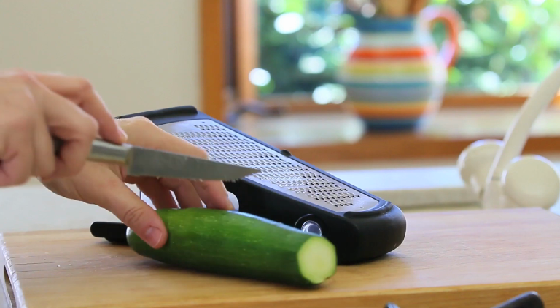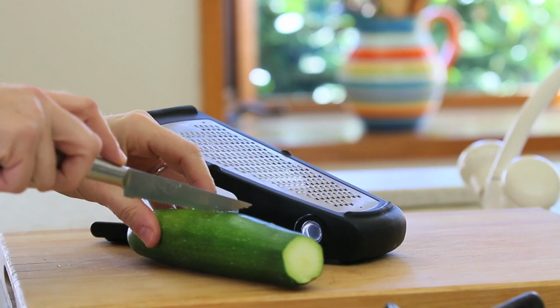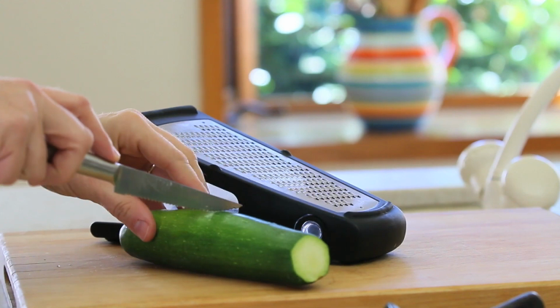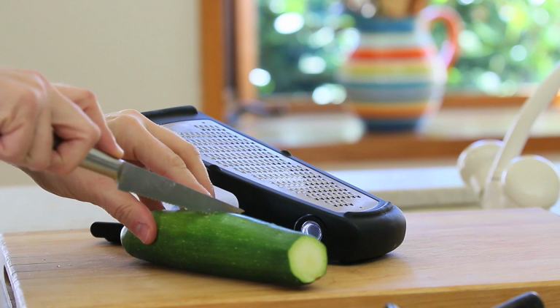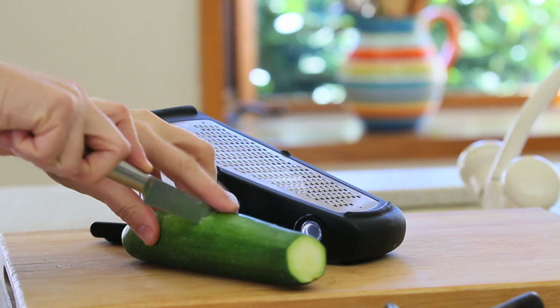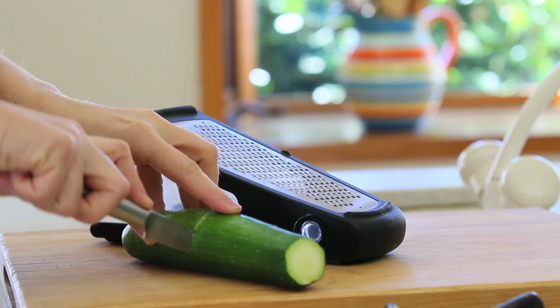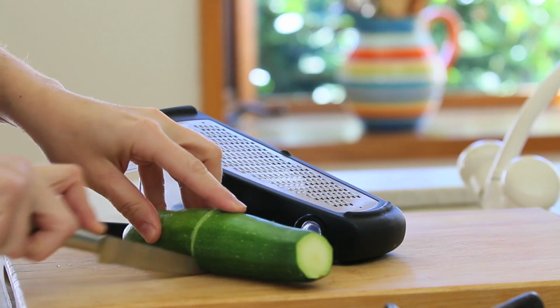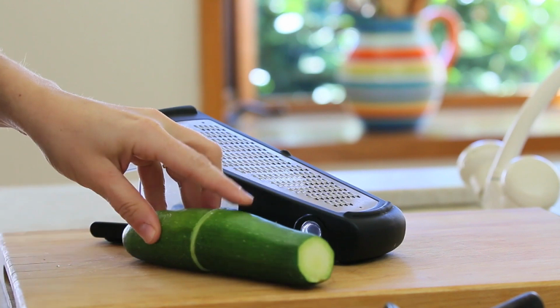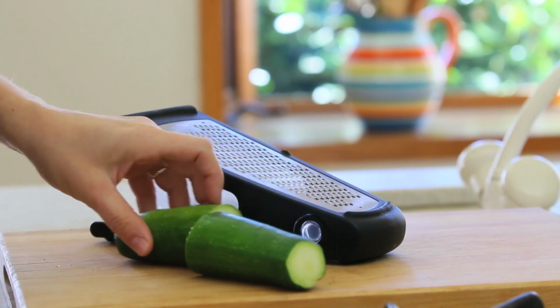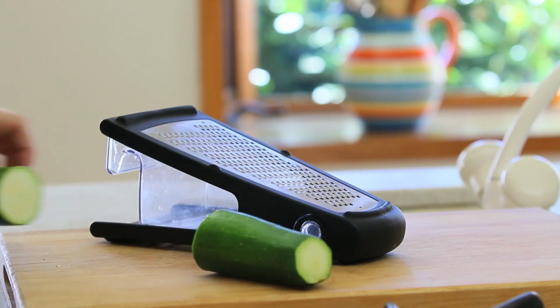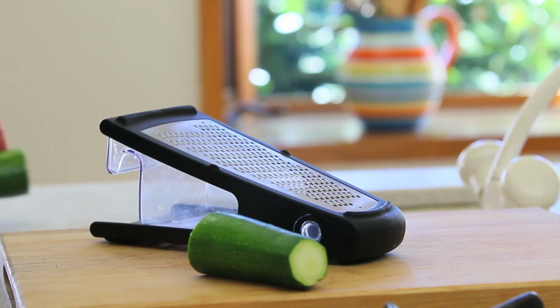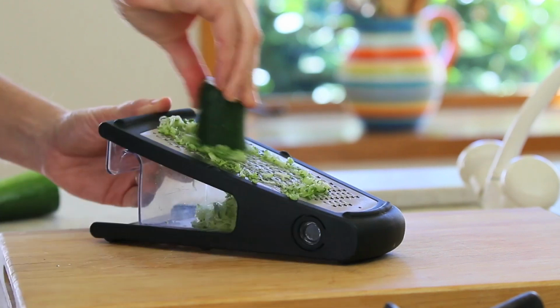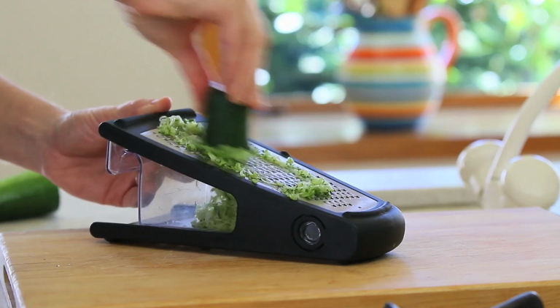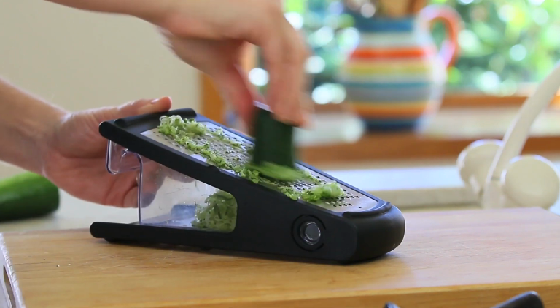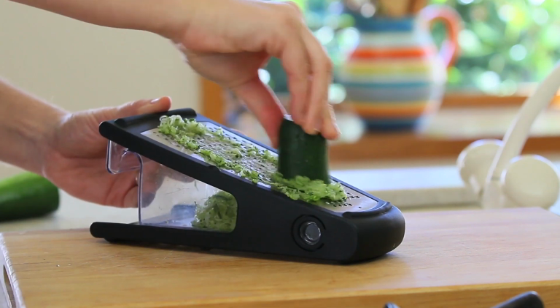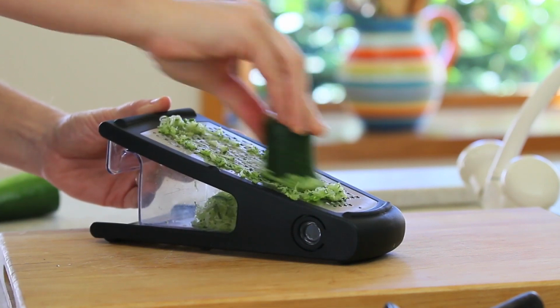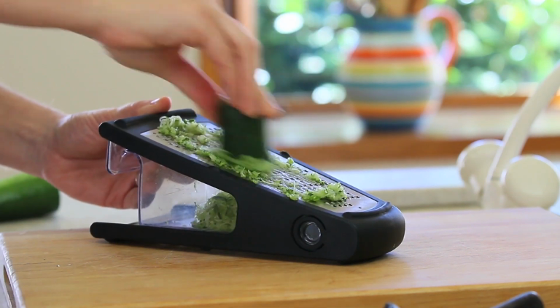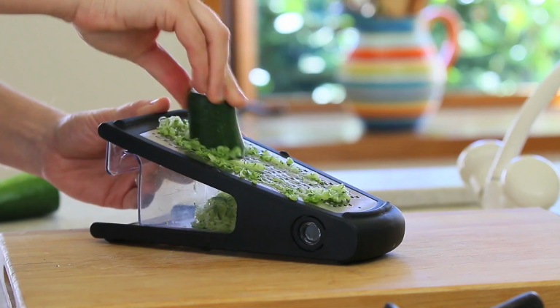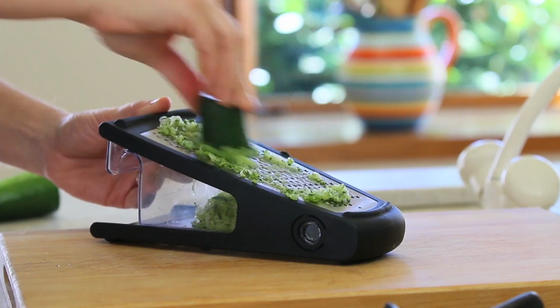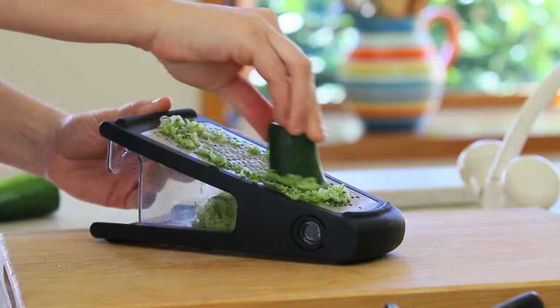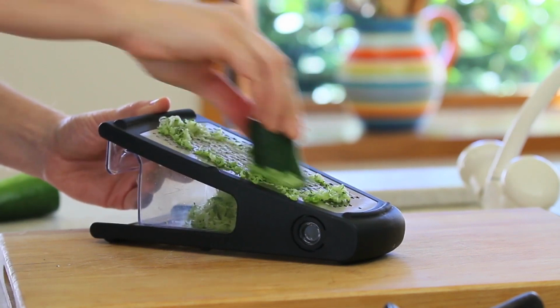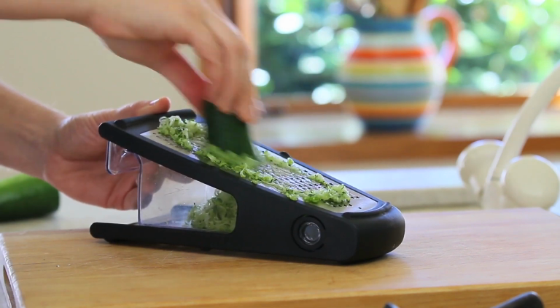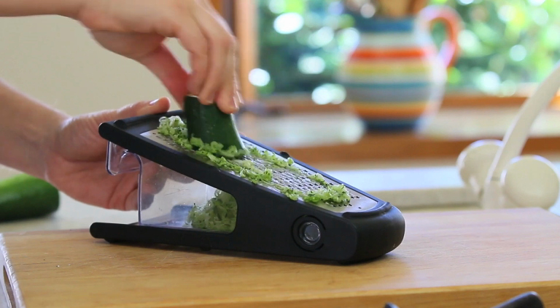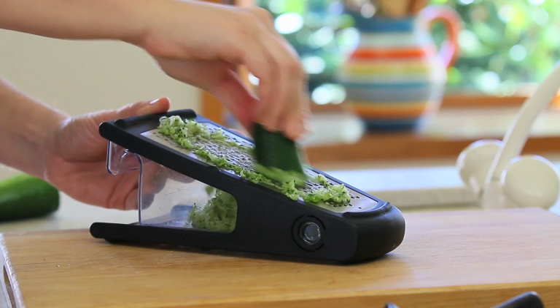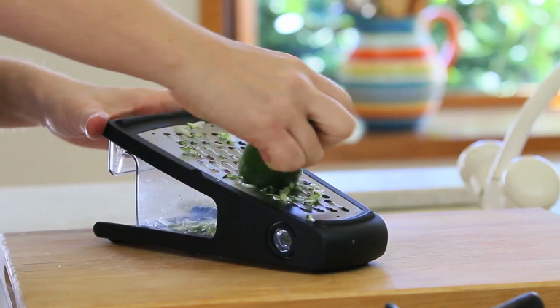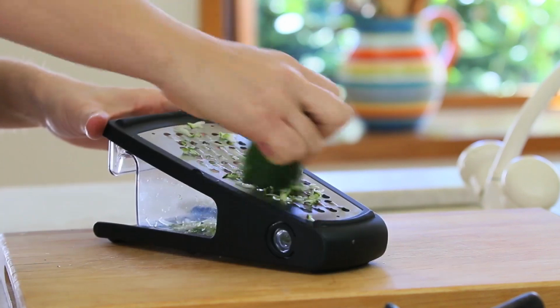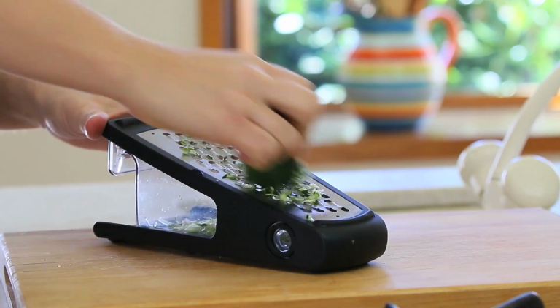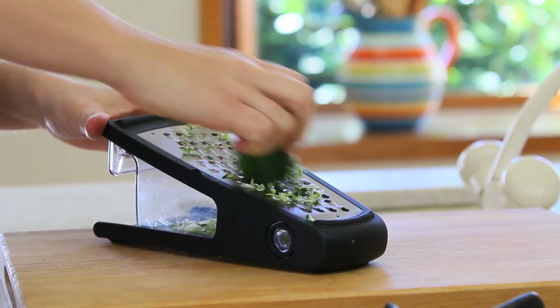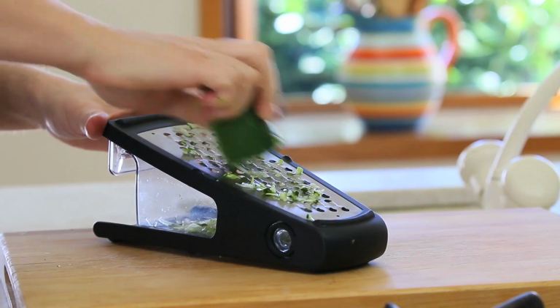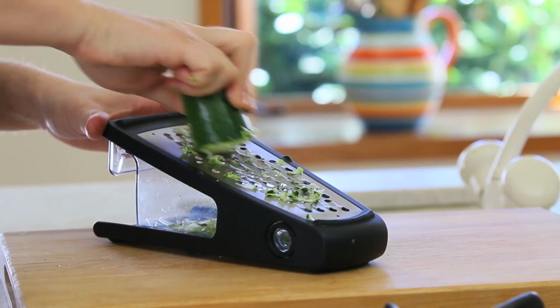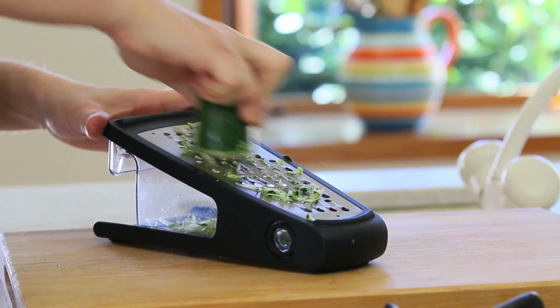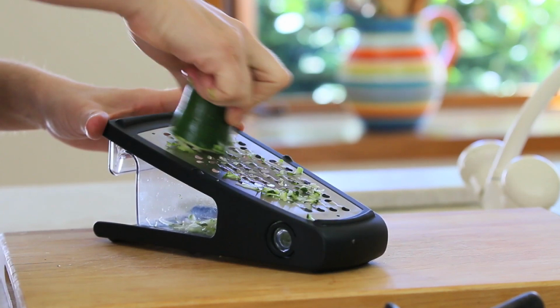First thing to do, we're going to grate our zucchini. Today I grated half of the zucchini very thinly and the other half medium thin.